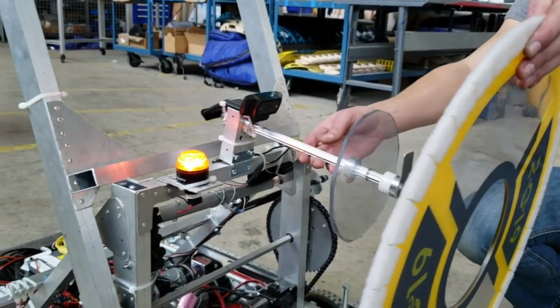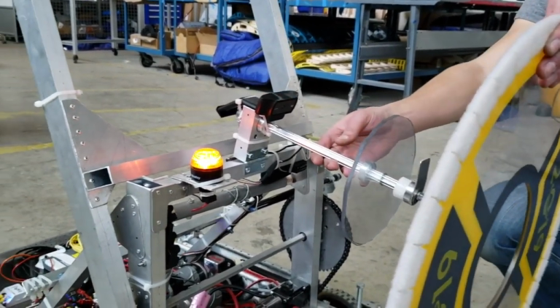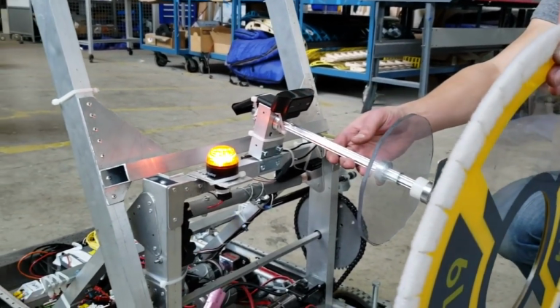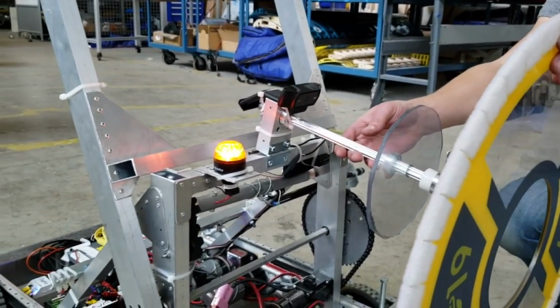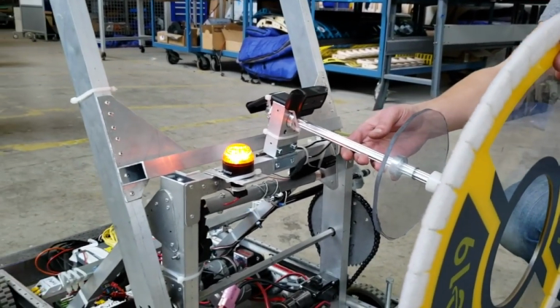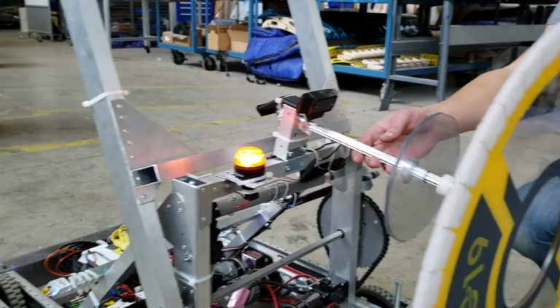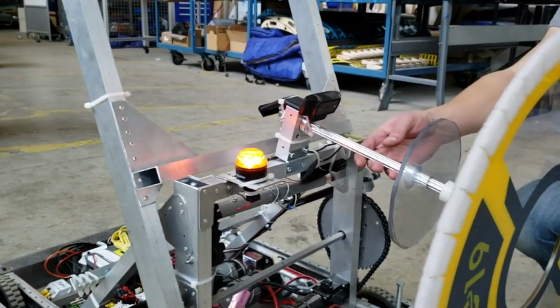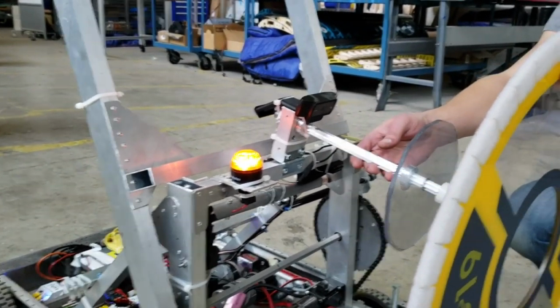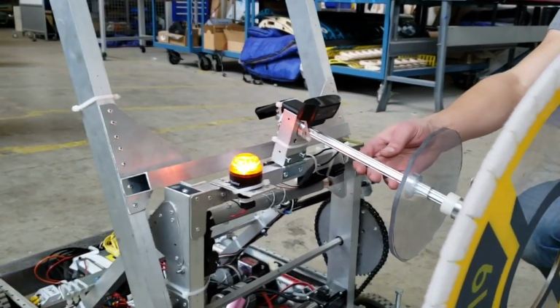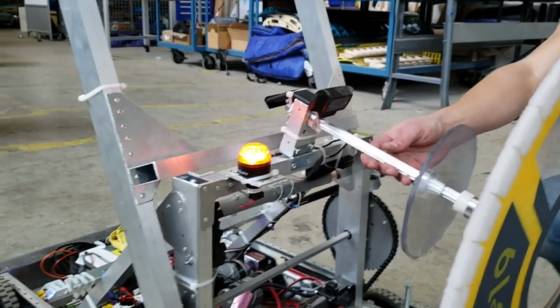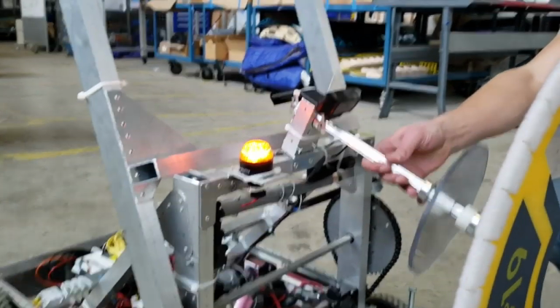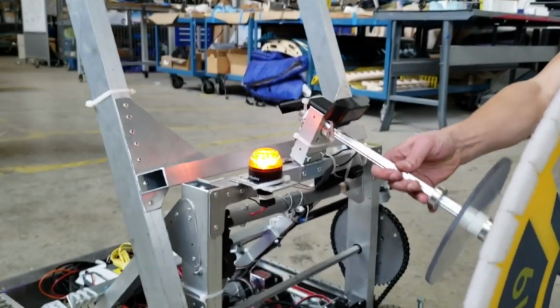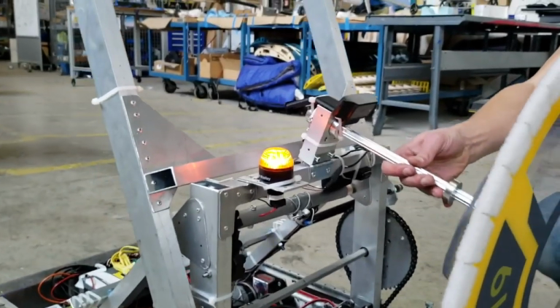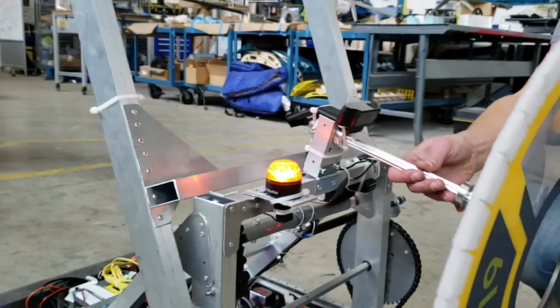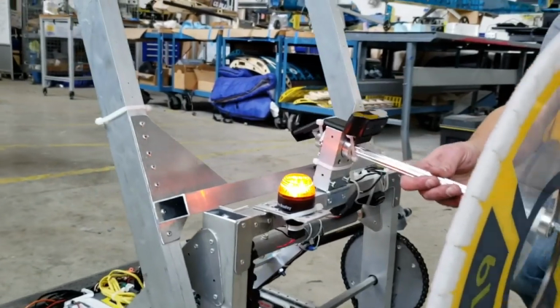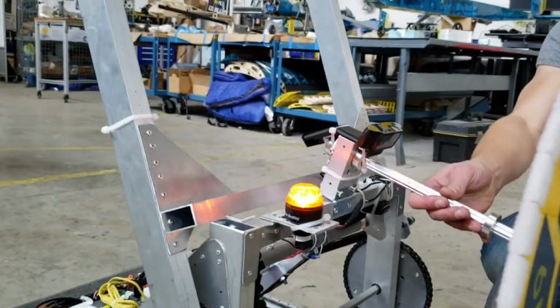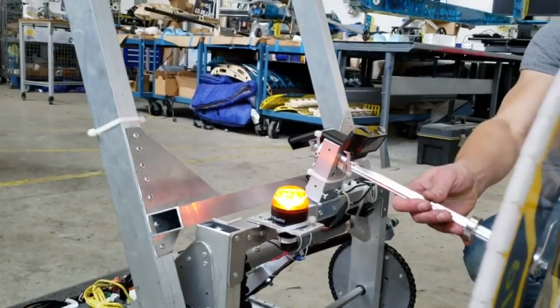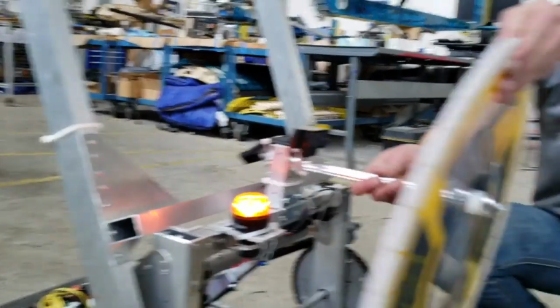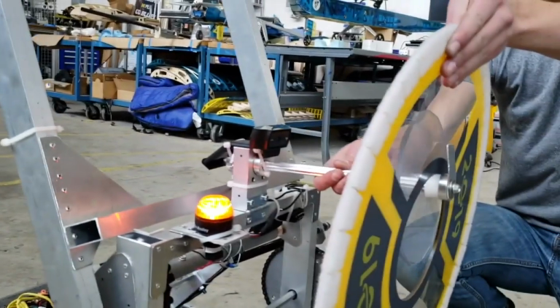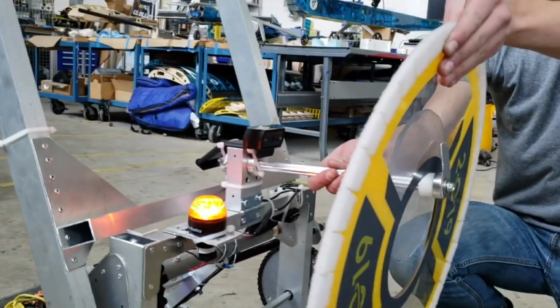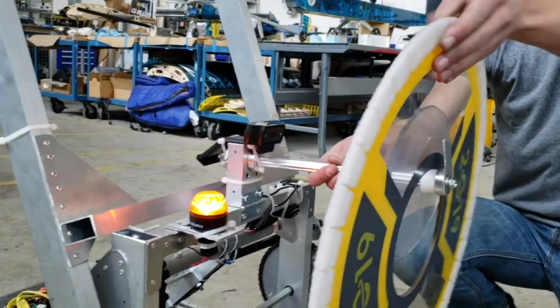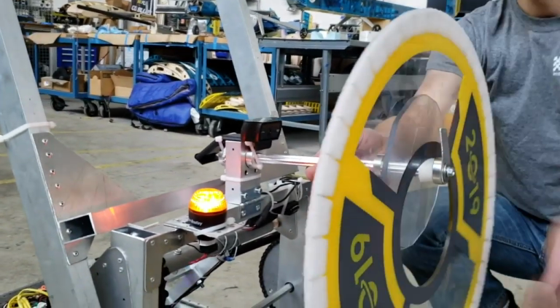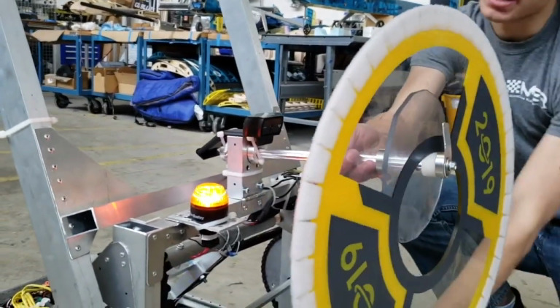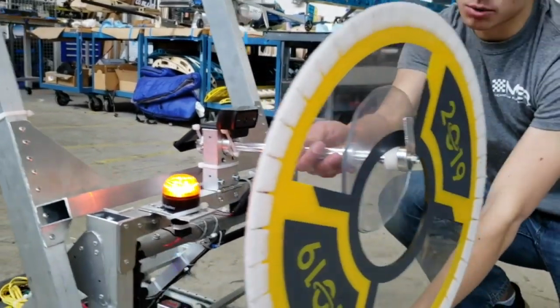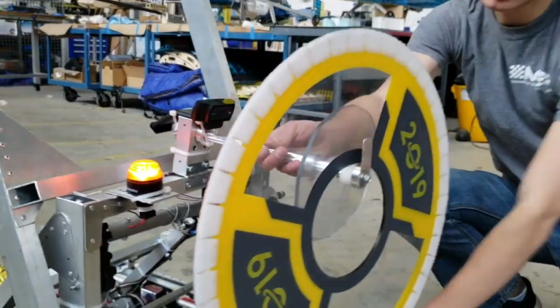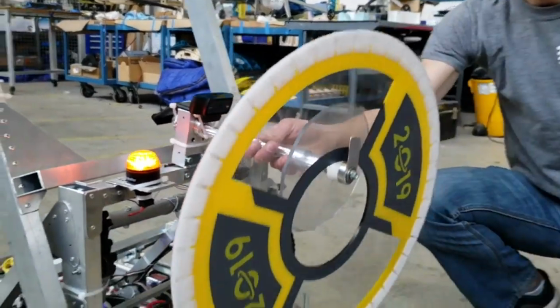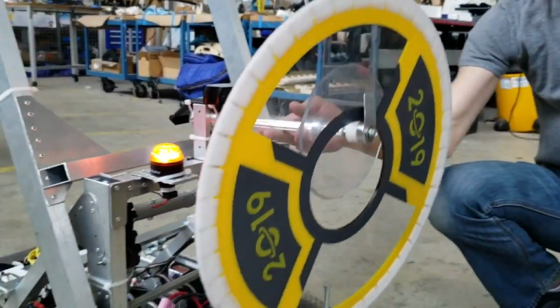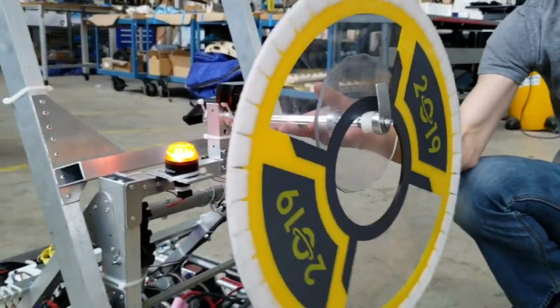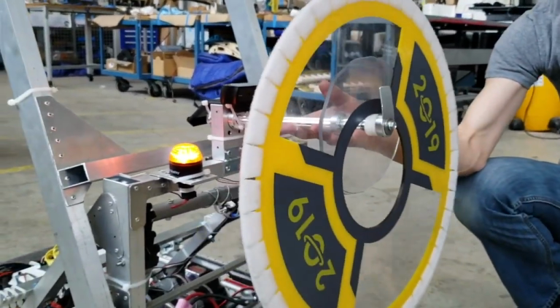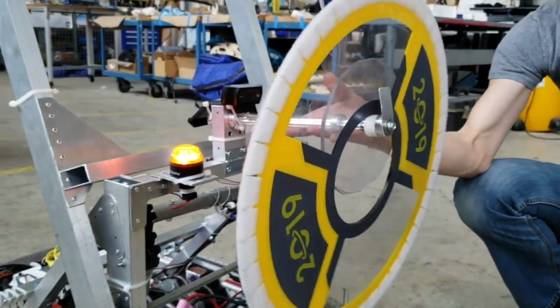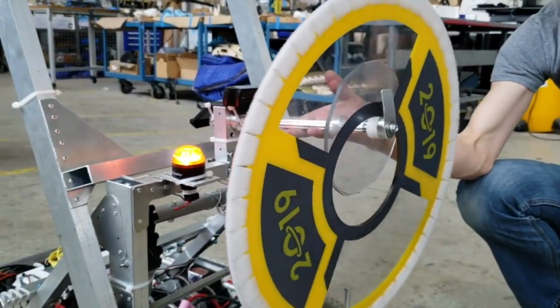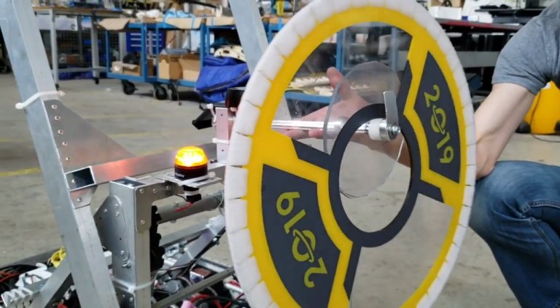The same mechanism applies for picking it up, where we drive forward, raise up, back away, pulling it out of the loading zone.